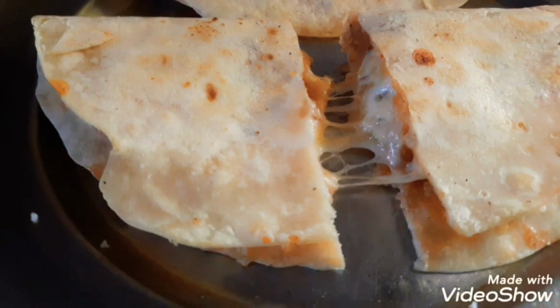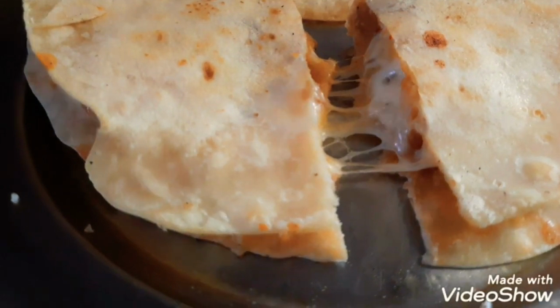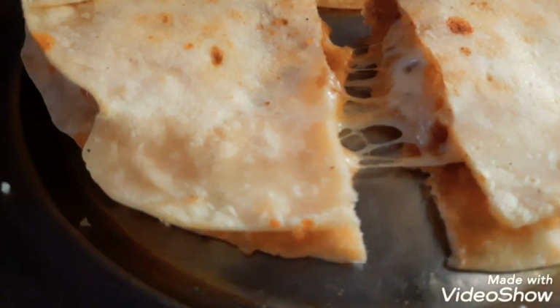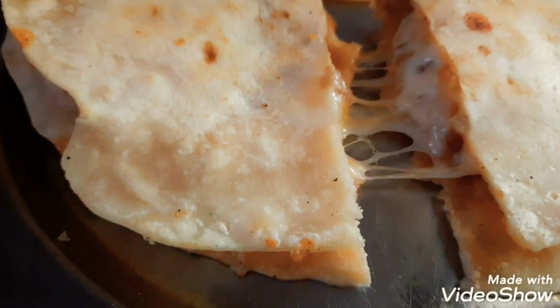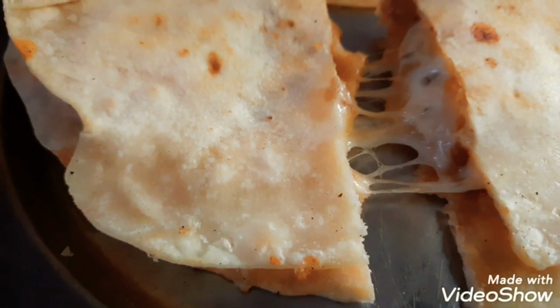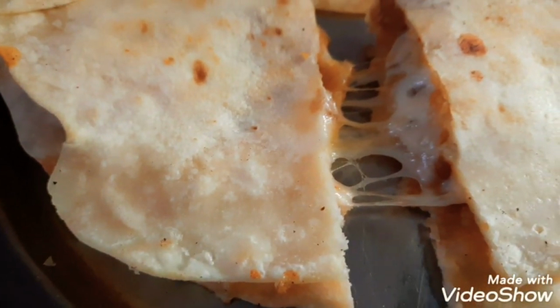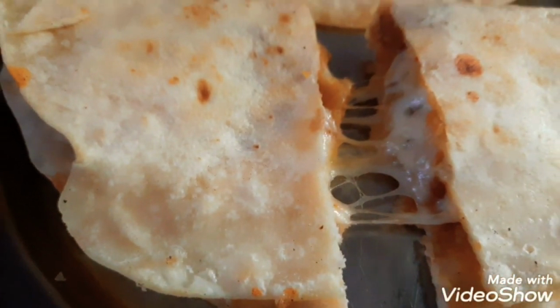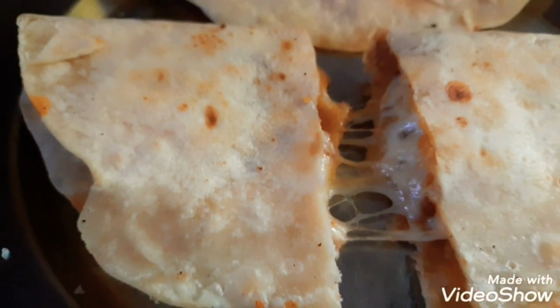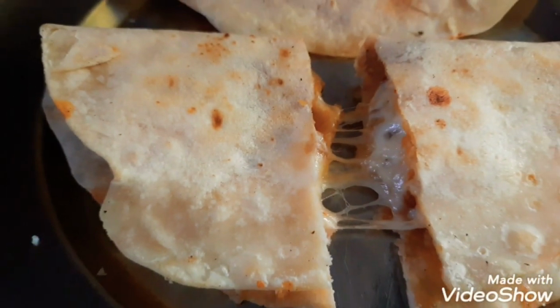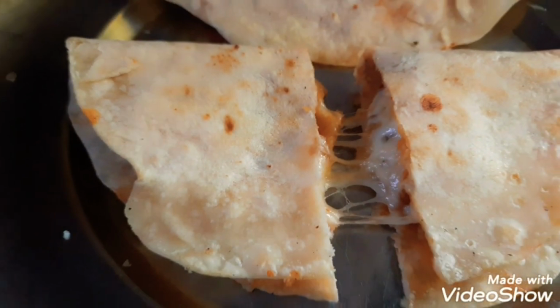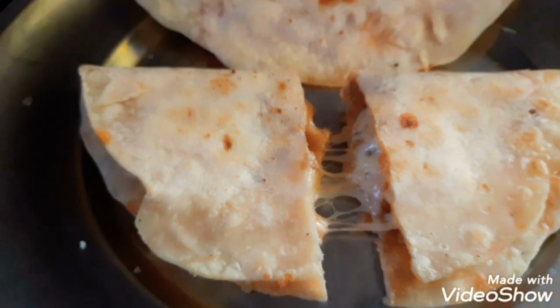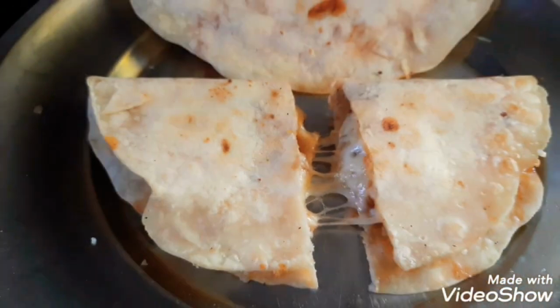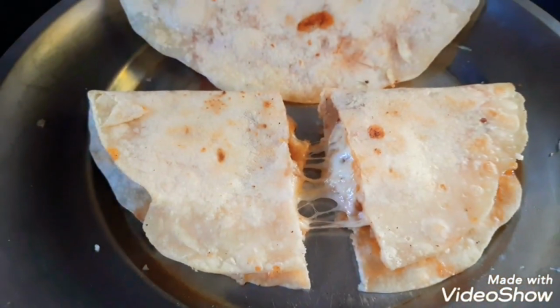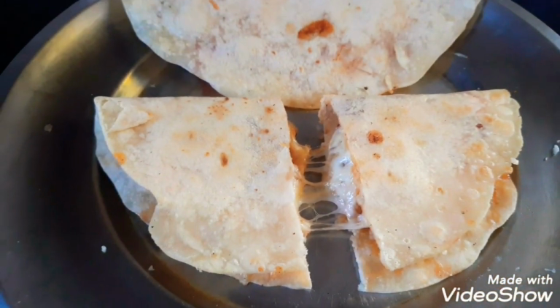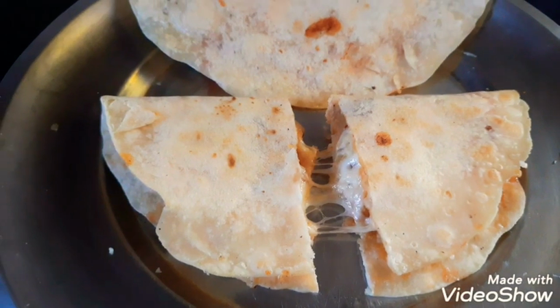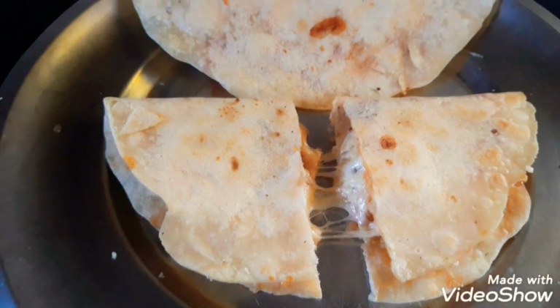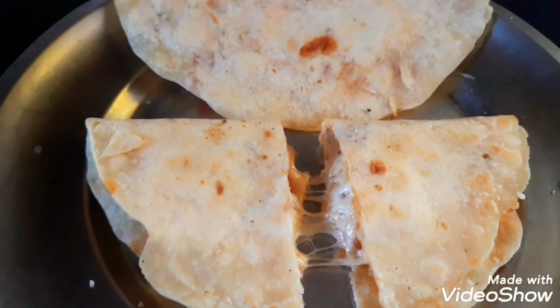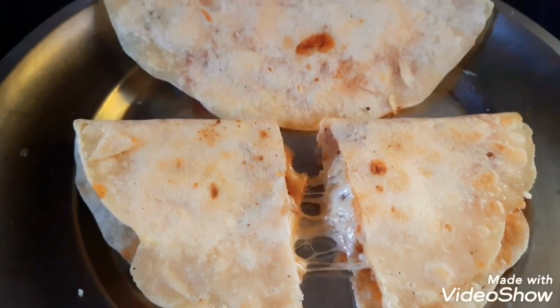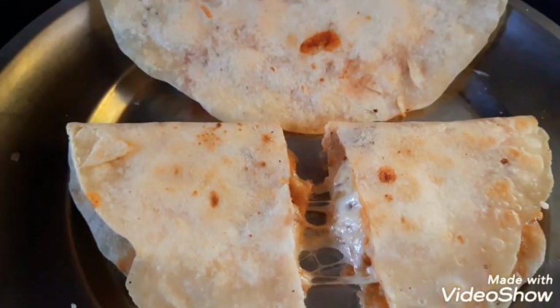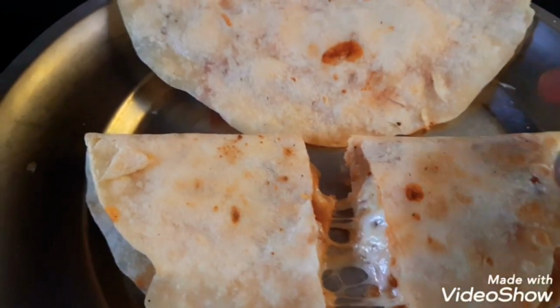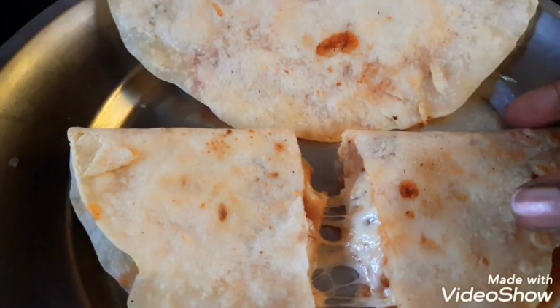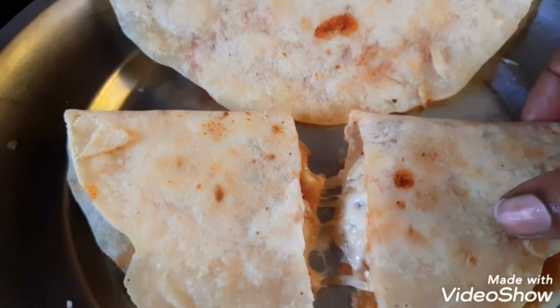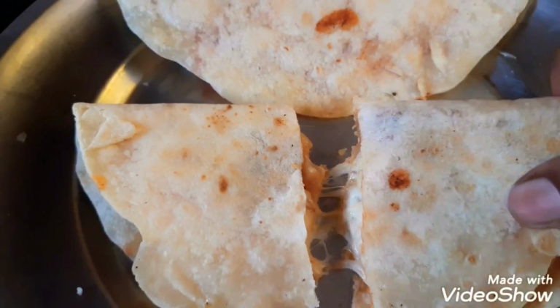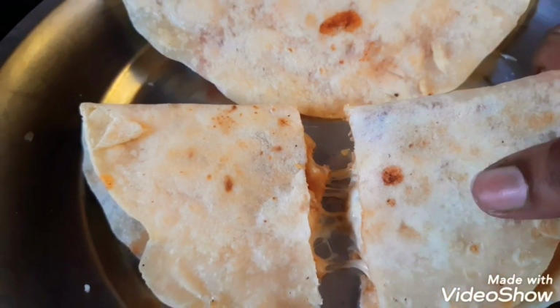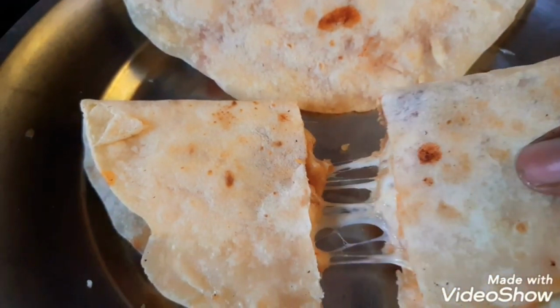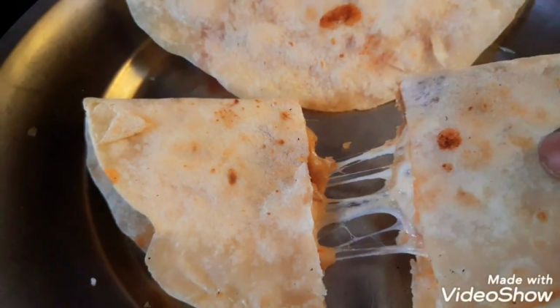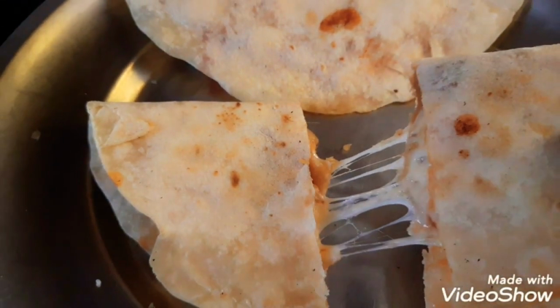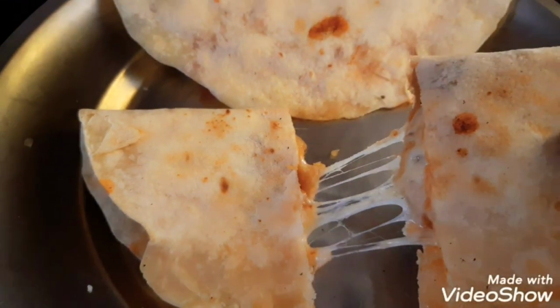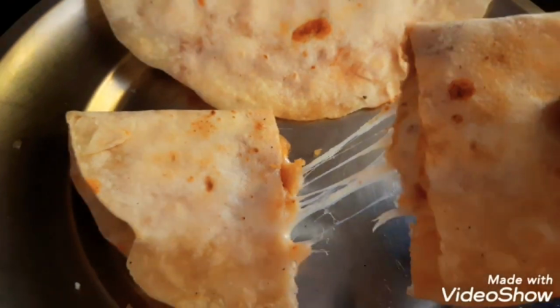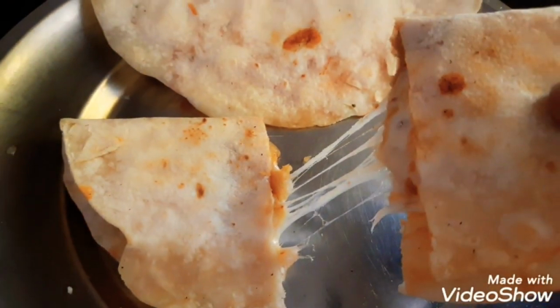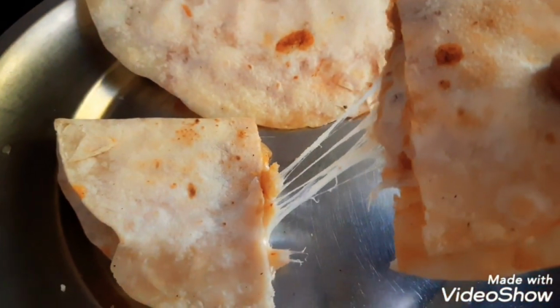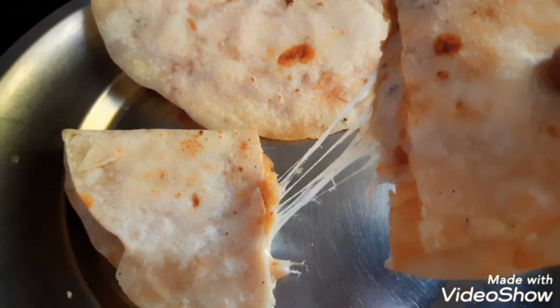Hi friends, welcome to our channel. Here is how we can get tacos. We want to cook tacos. We don't have any food in the house, so we'll take some good food.